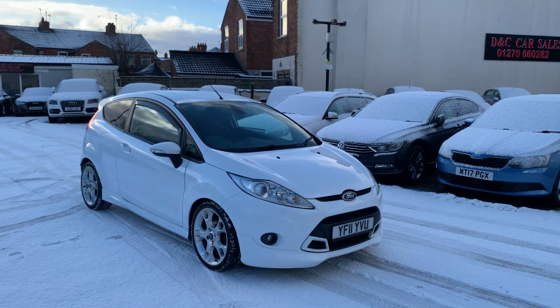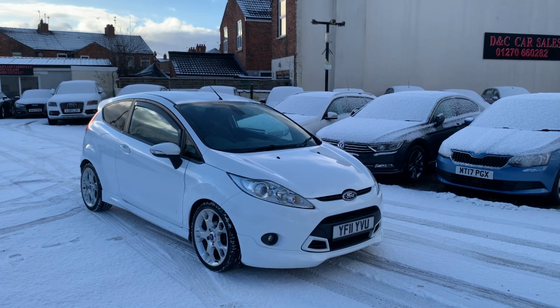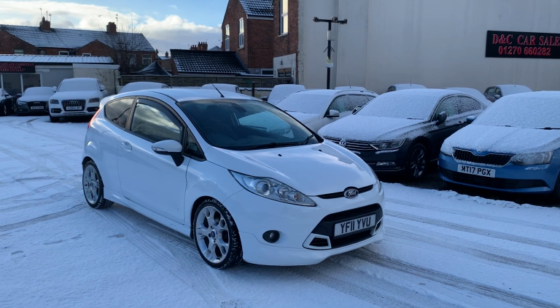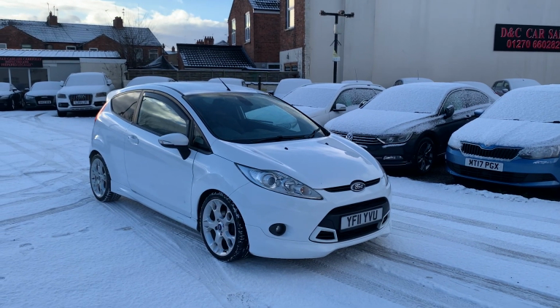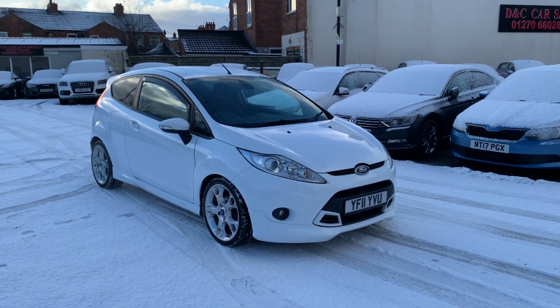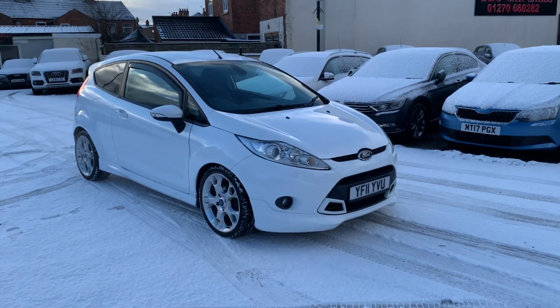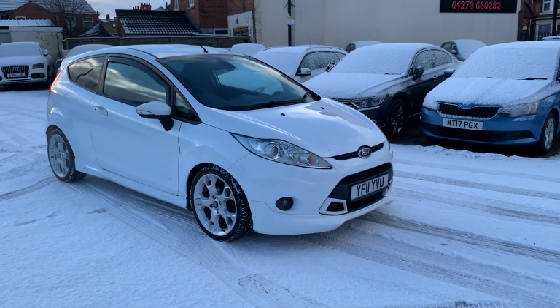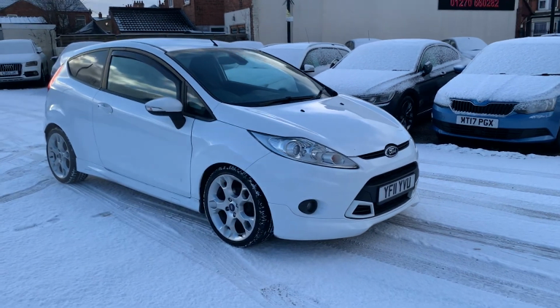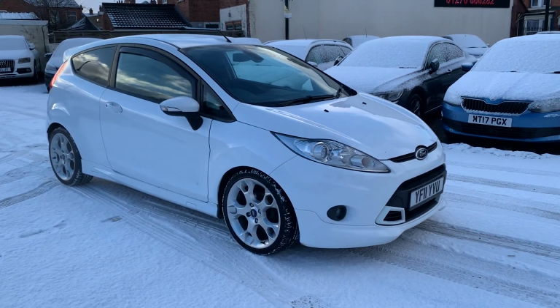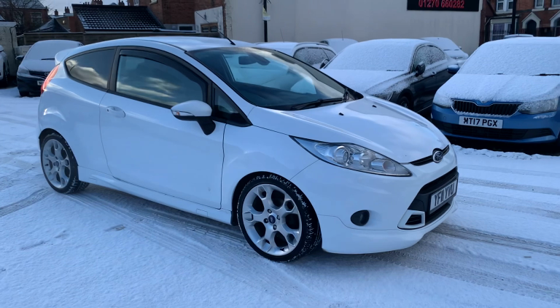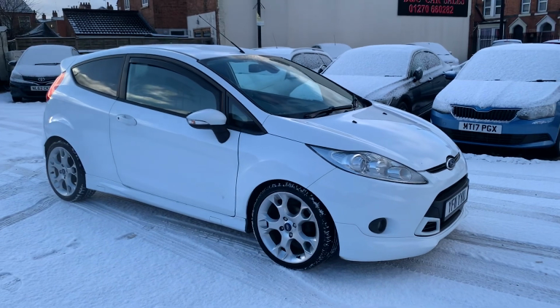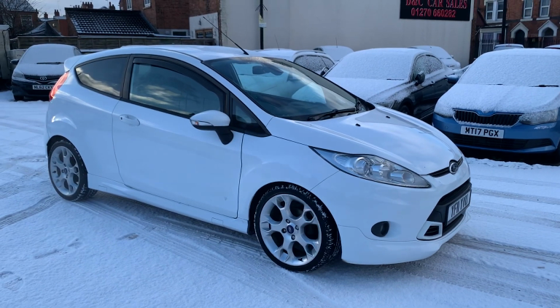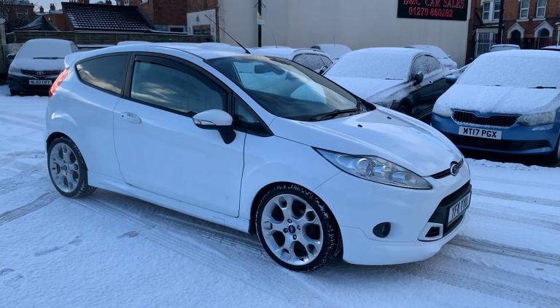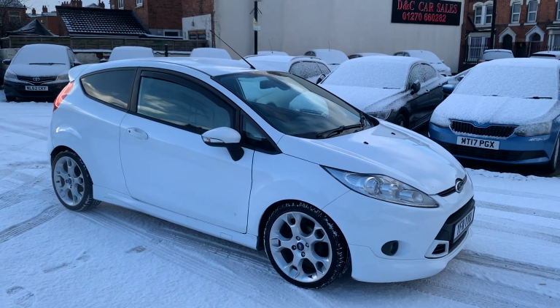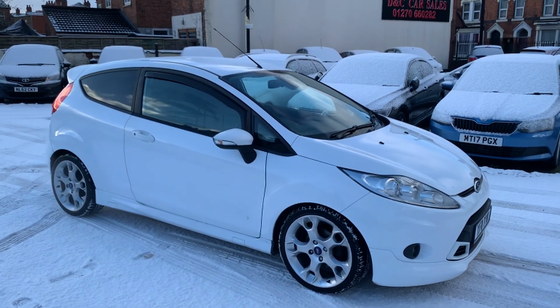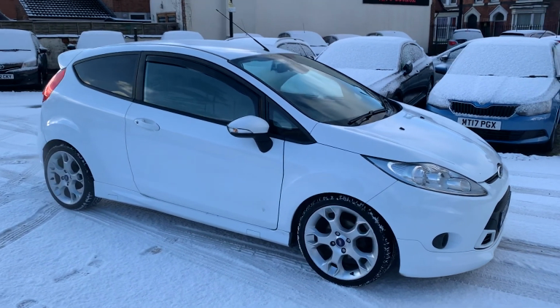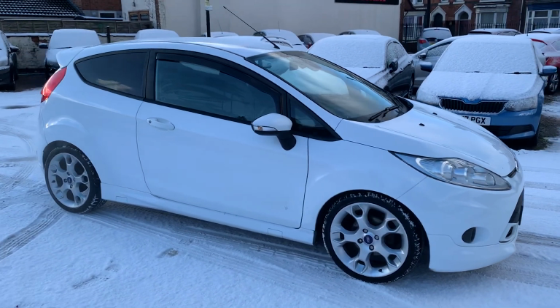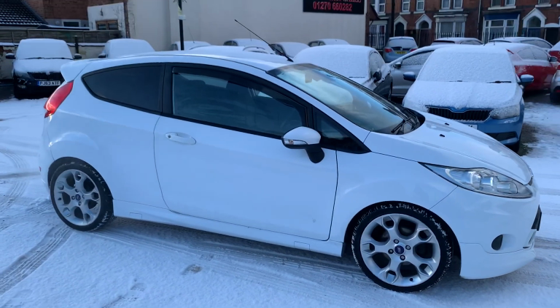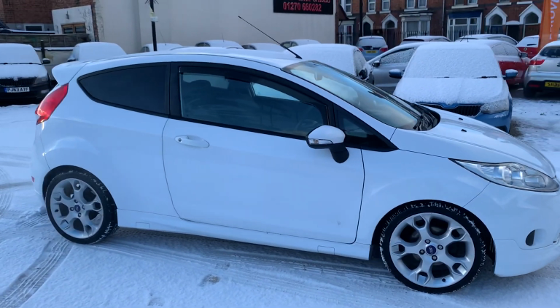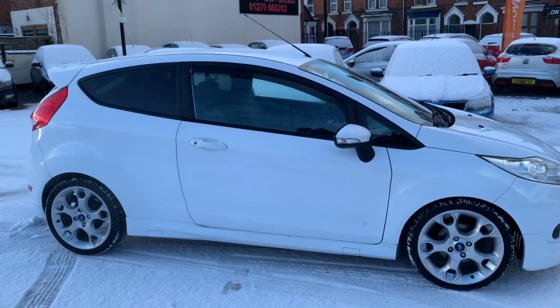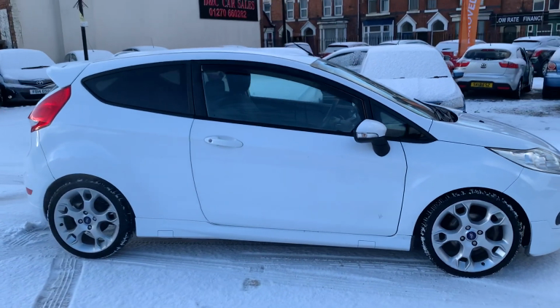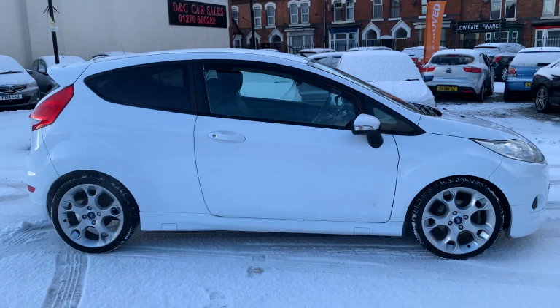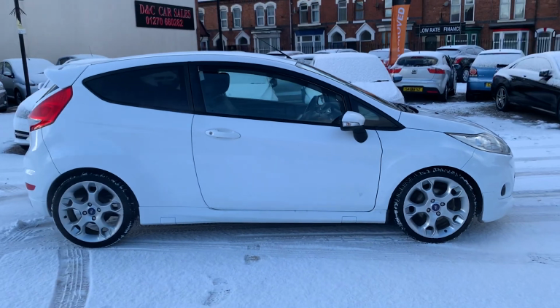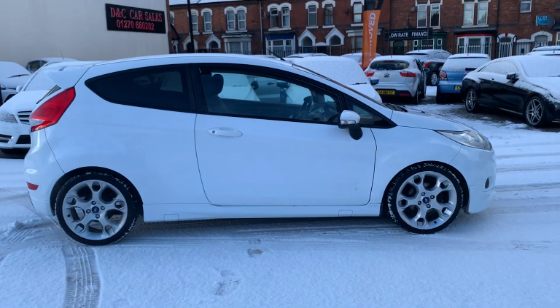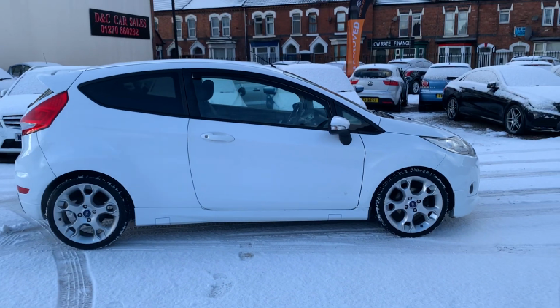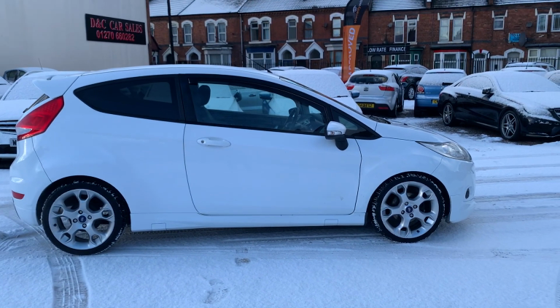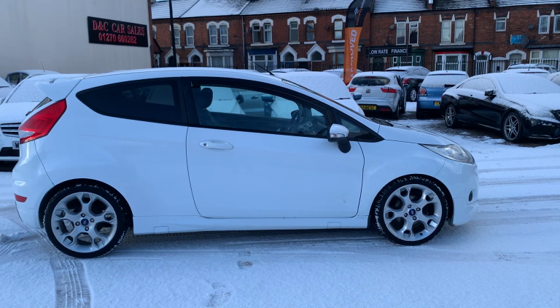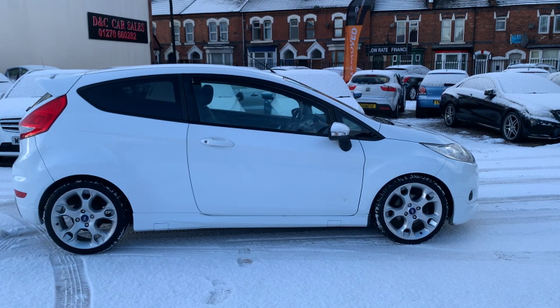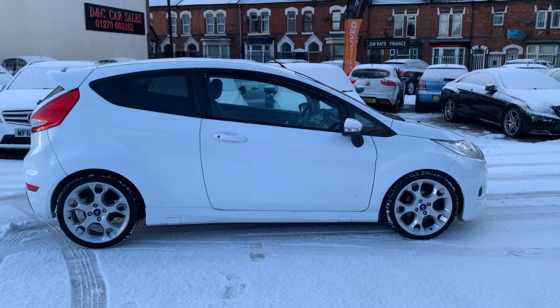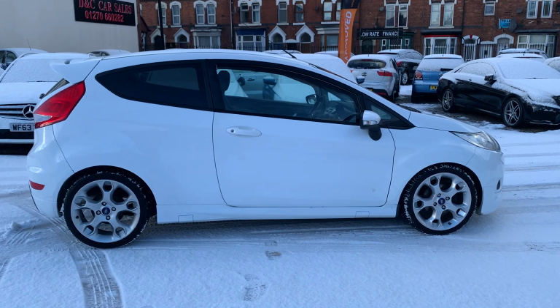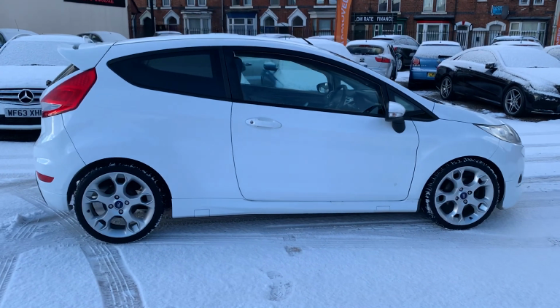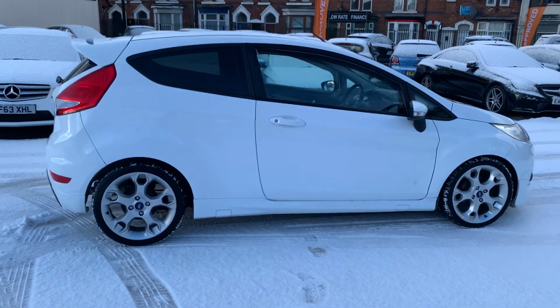Hi, it's Rich at D&C Car Sales in Crewe. I'm just going to do you a quick walk around video of our Fiesta Z-Tech S. I've got the car running so you can get a bit of a feel for it, and we'll get around all the bodywork and show you the interior.